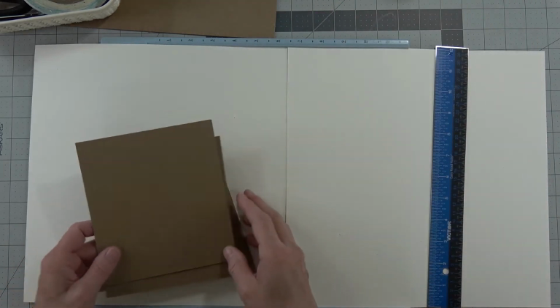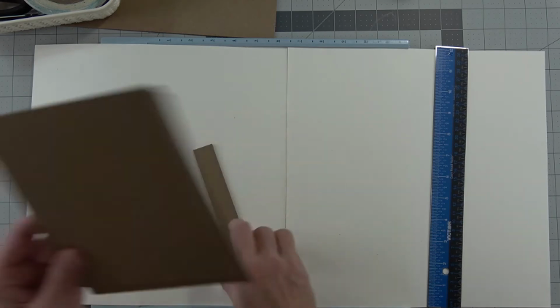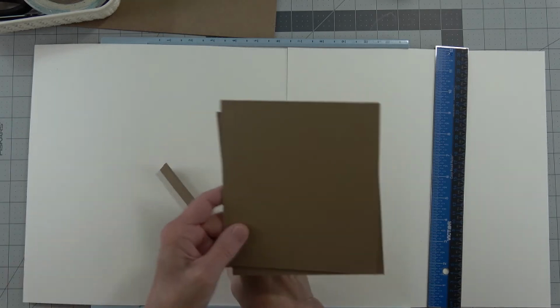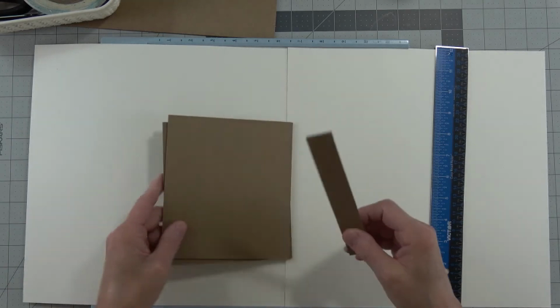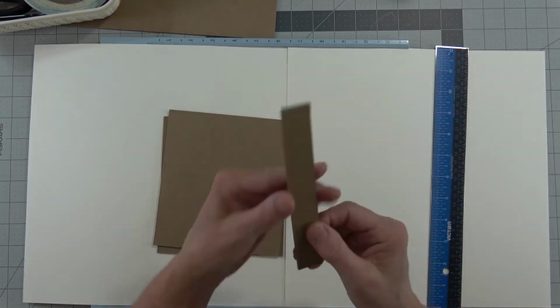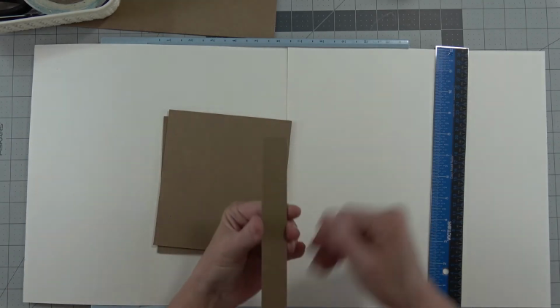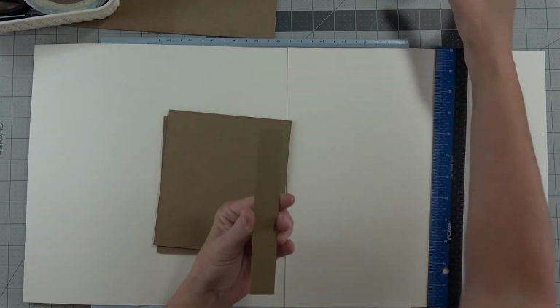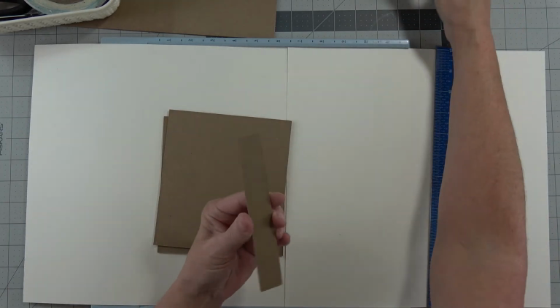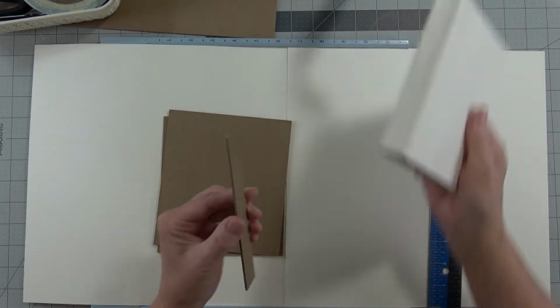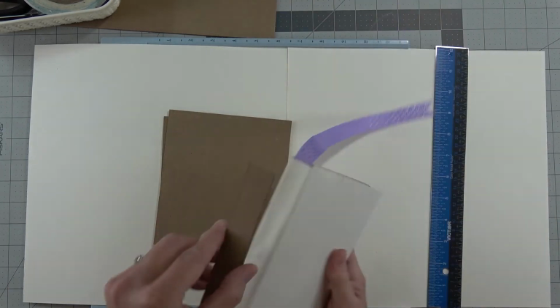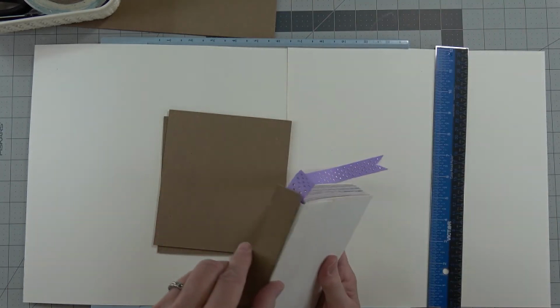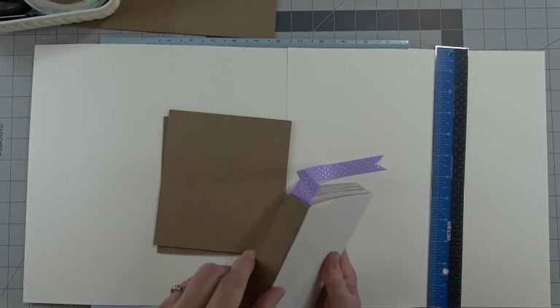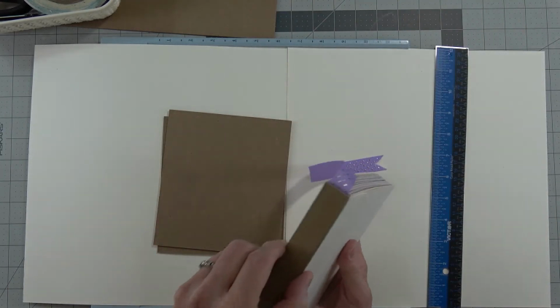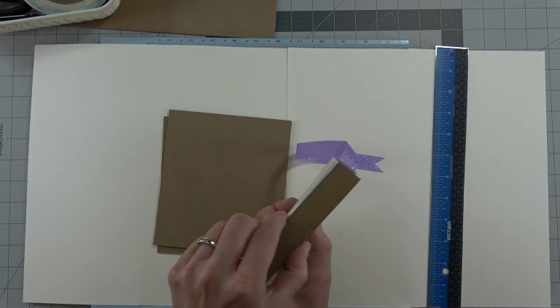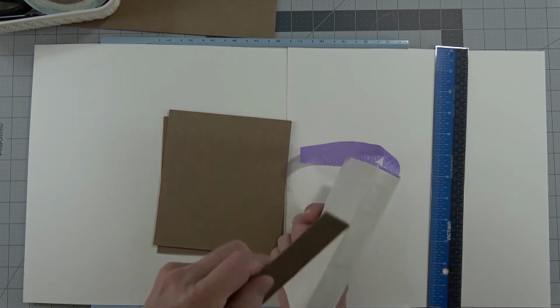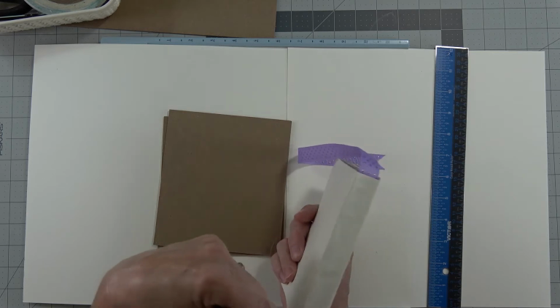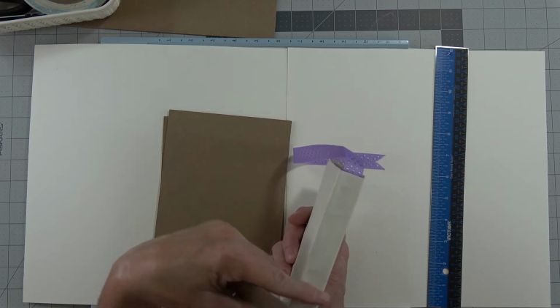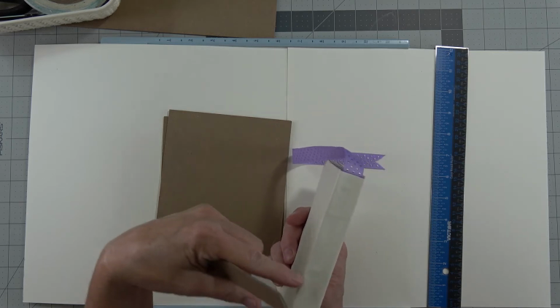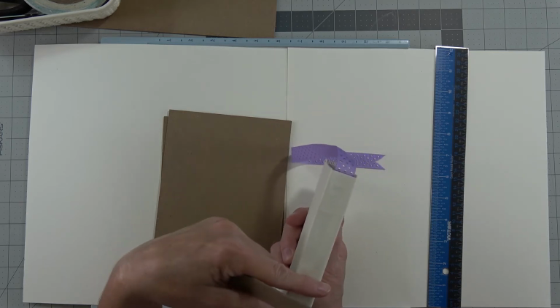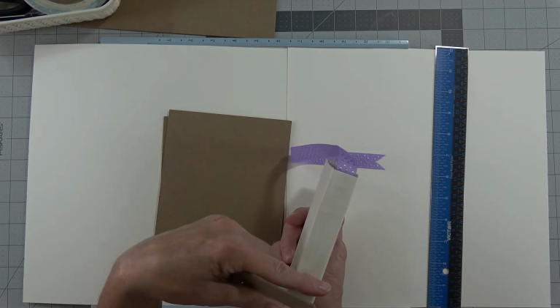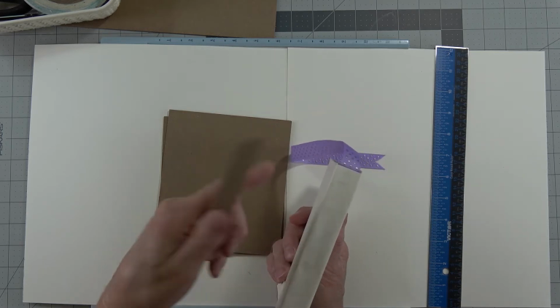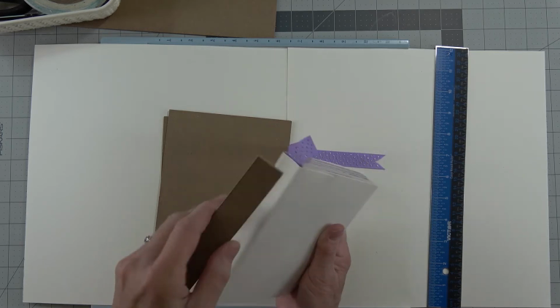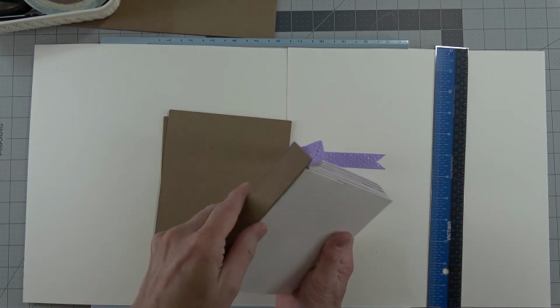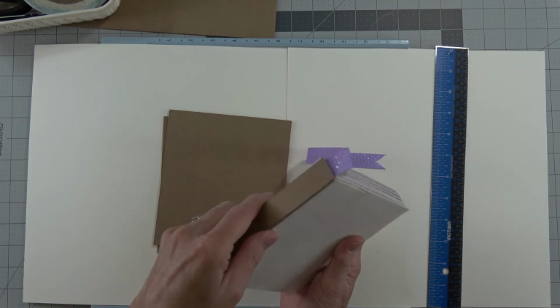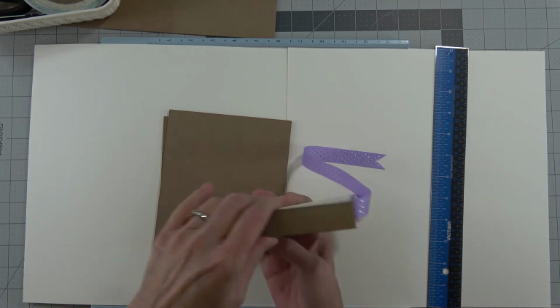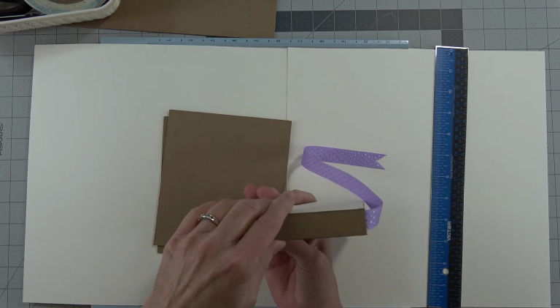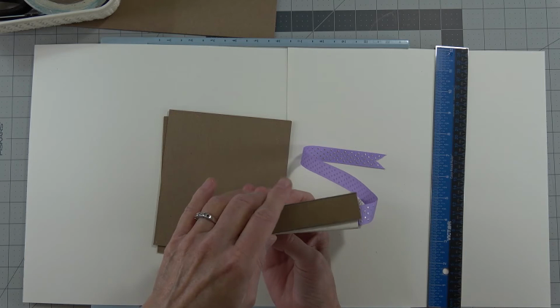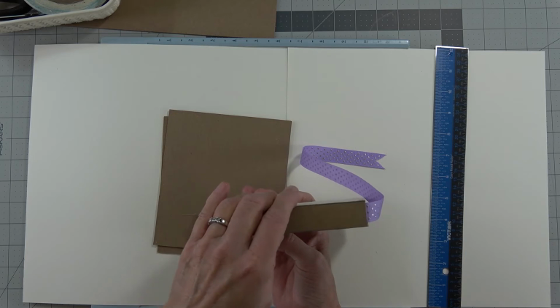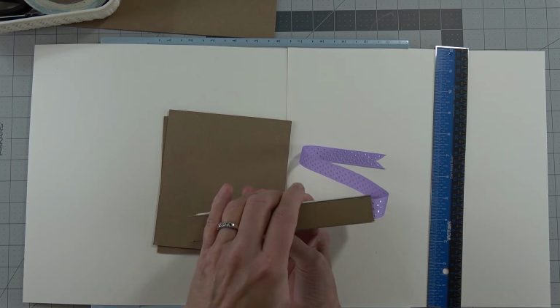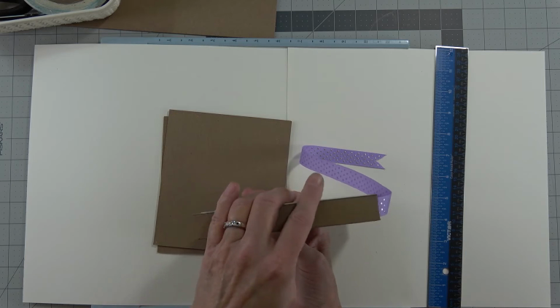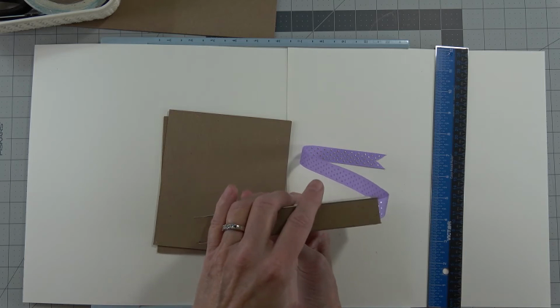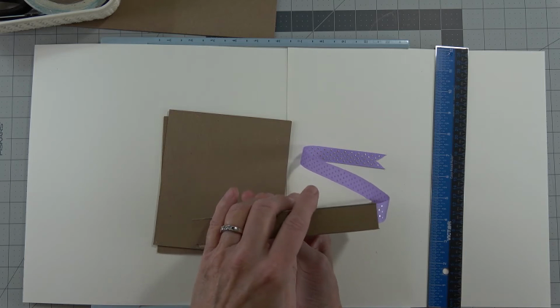I cut these out, and then I cut my spine piece. My spine is seven-eighths of an inch plus the six-and-one-fourth that we cut.